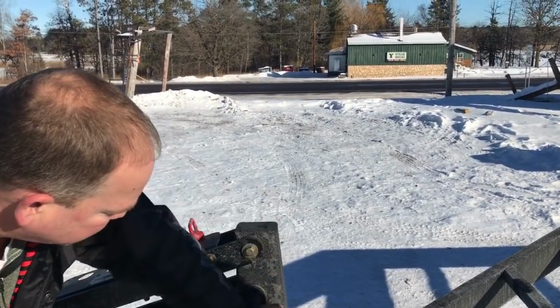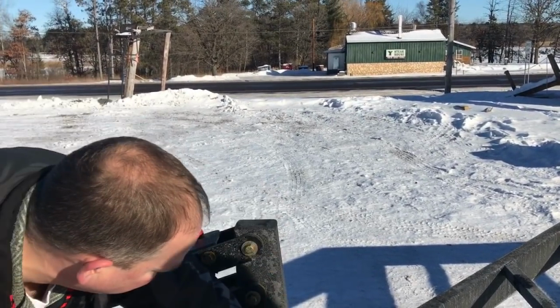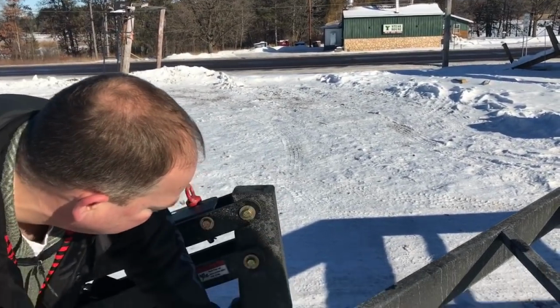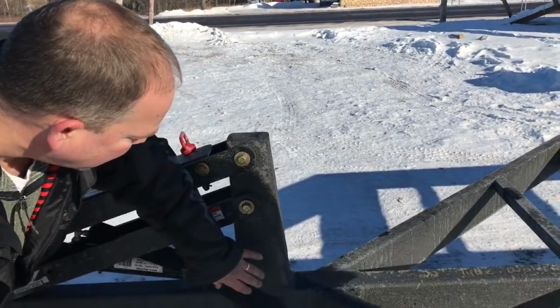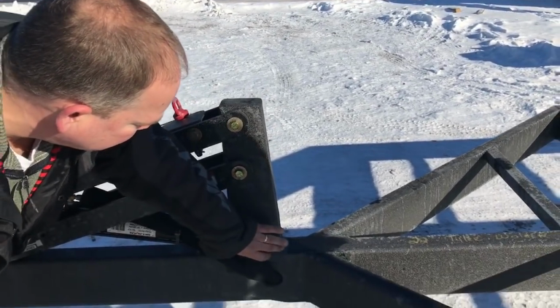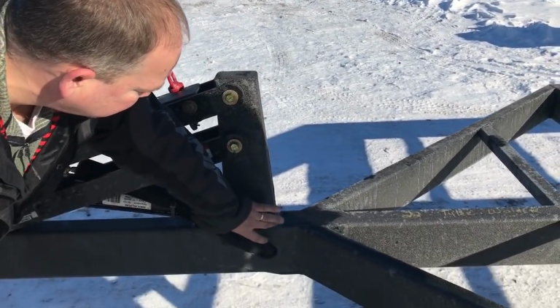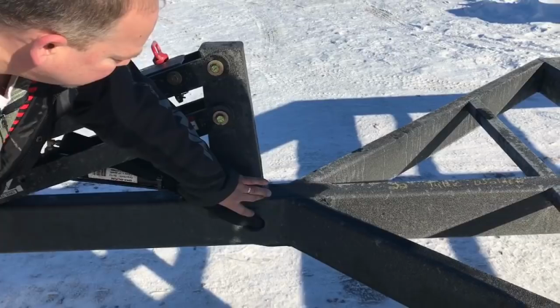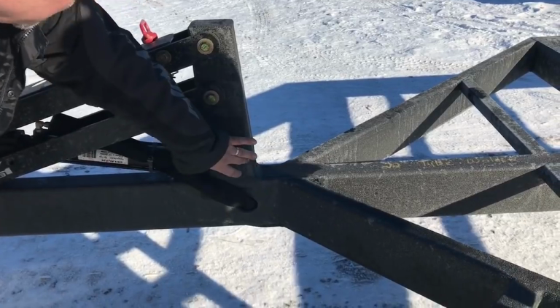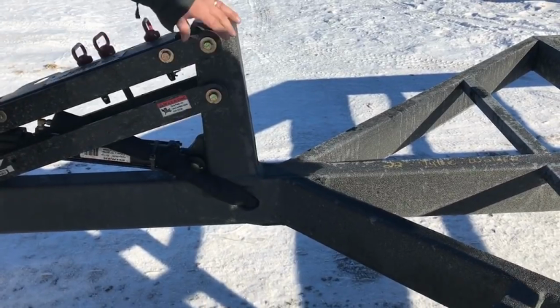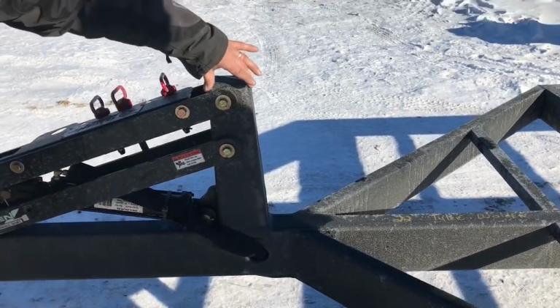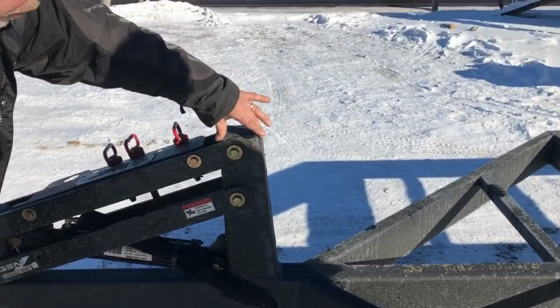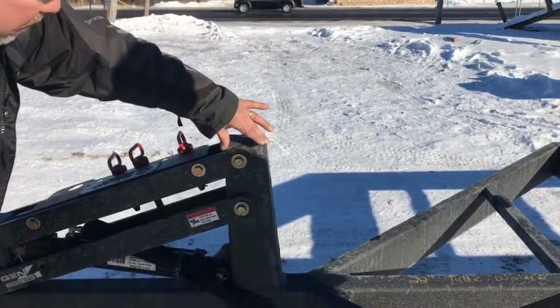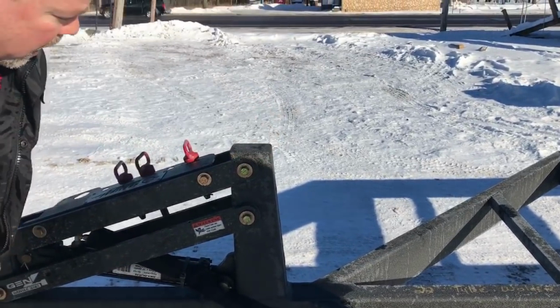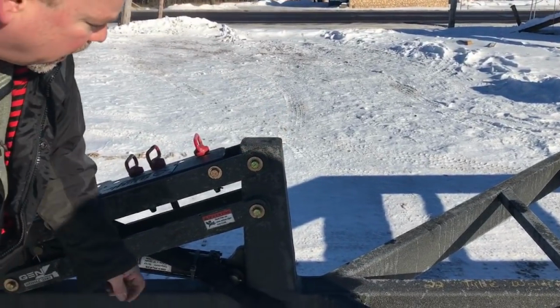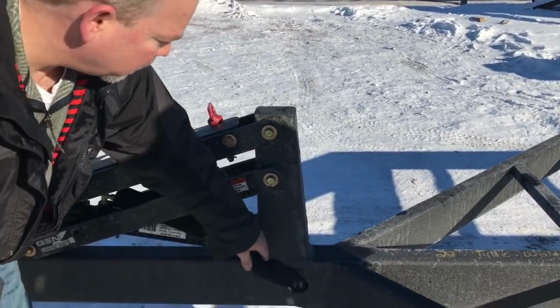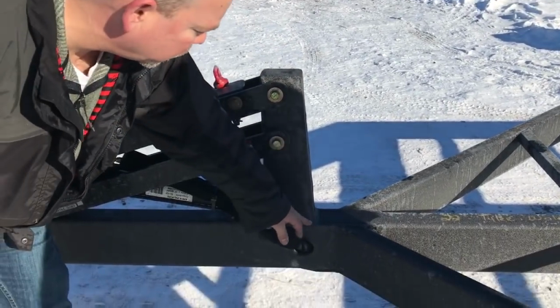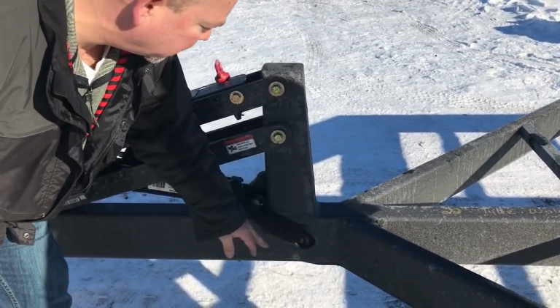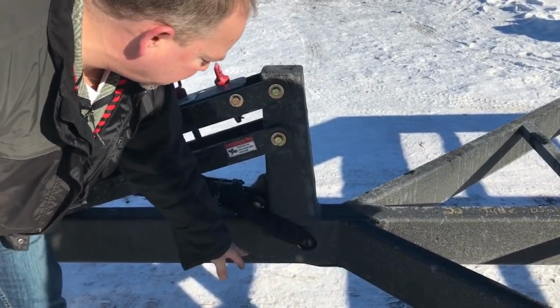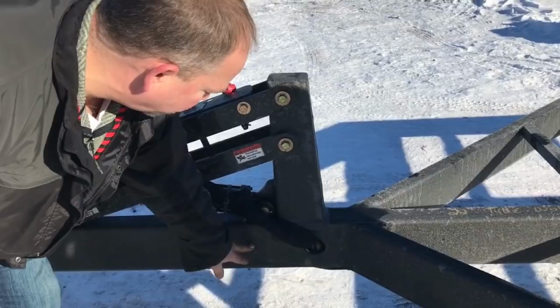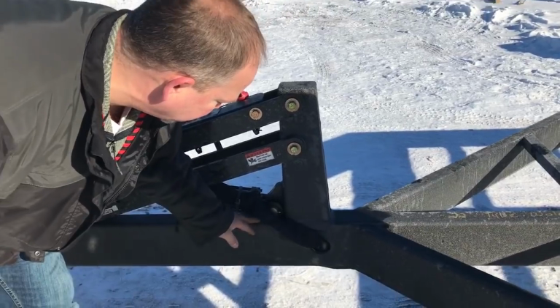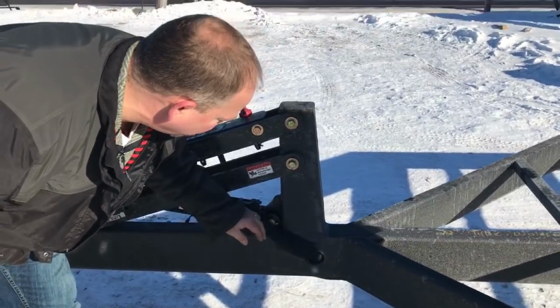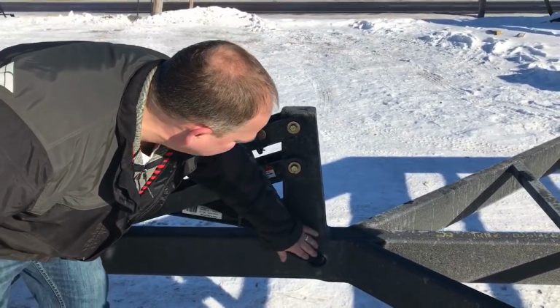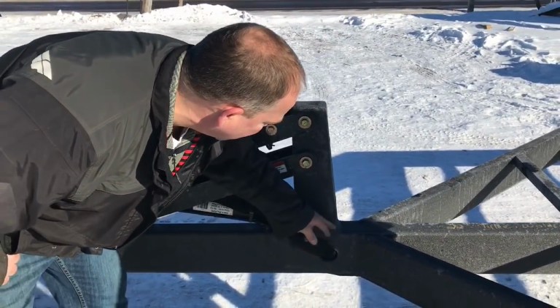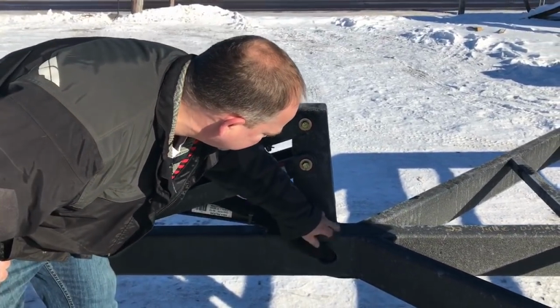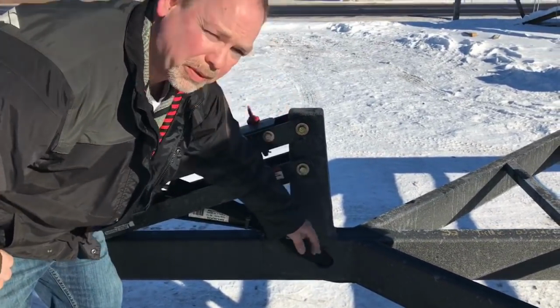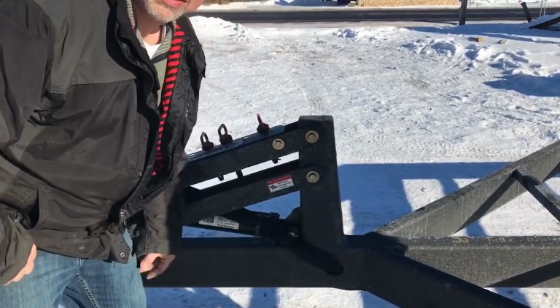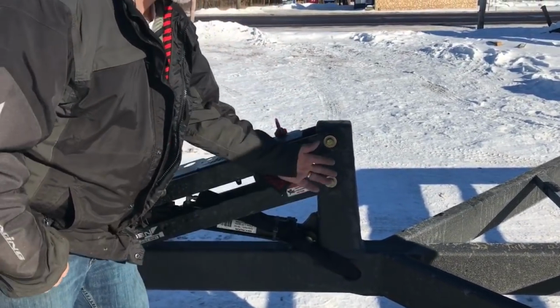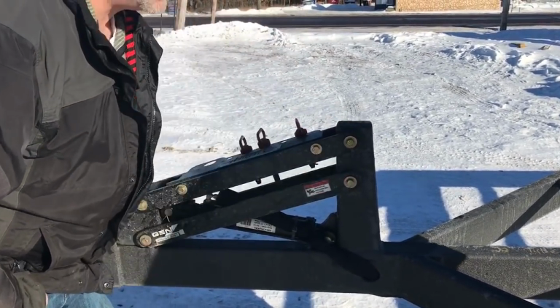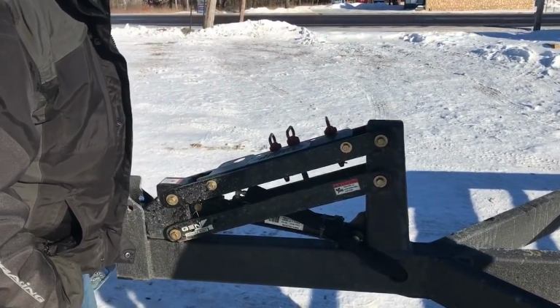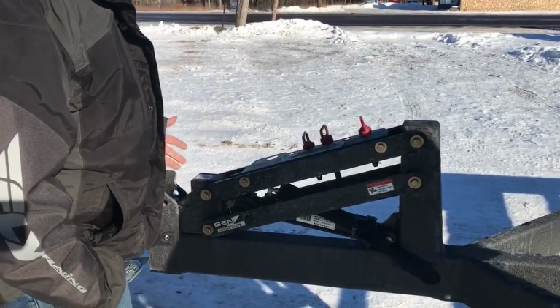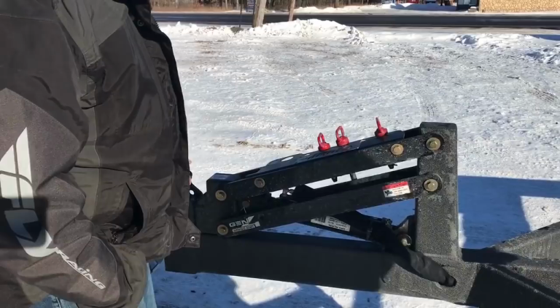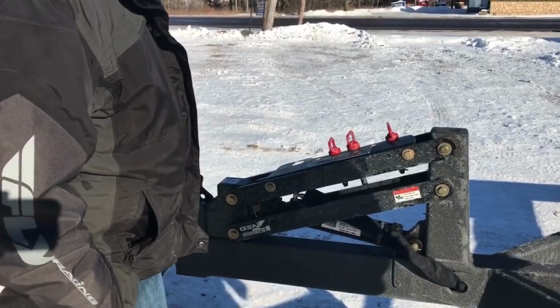It's laser cut and formed. It's actually five inches wide at the bottom going up to four inches, and fully welded to those reinforcement plates that wrap up and around the top of the tube. Super strong.